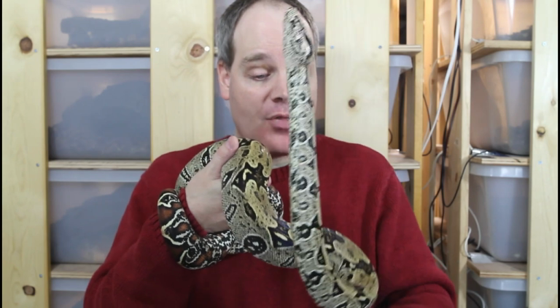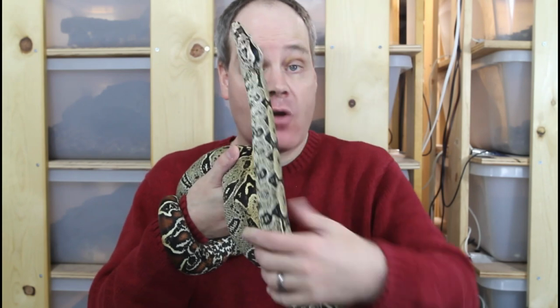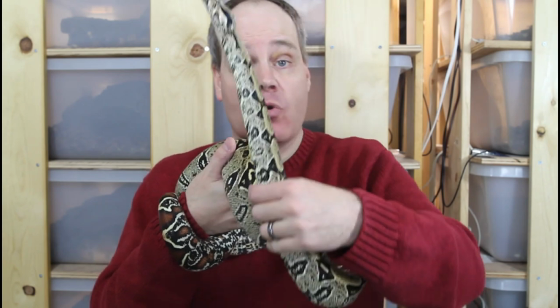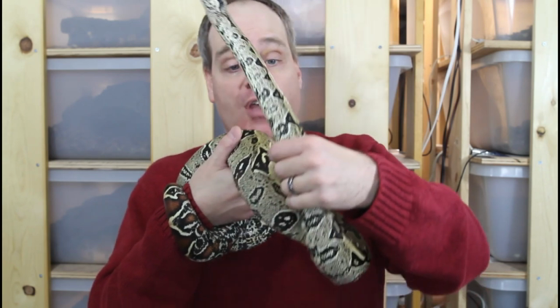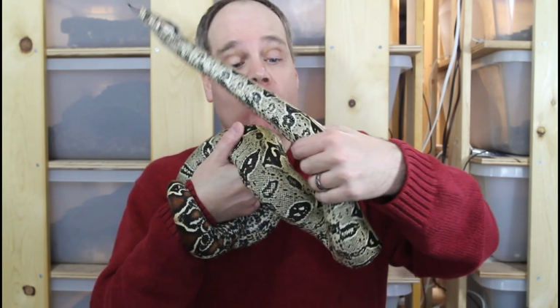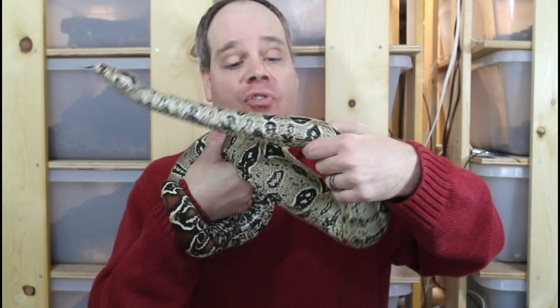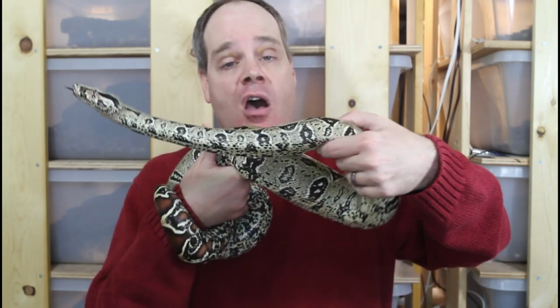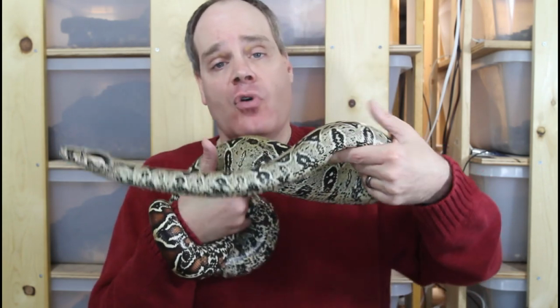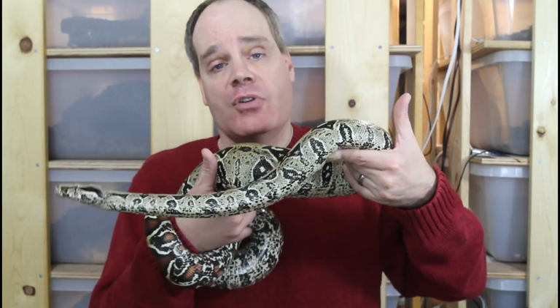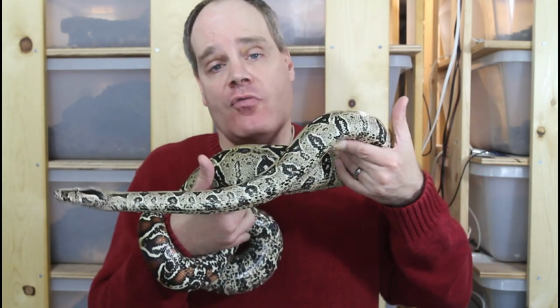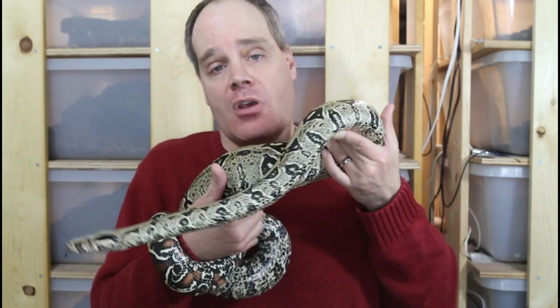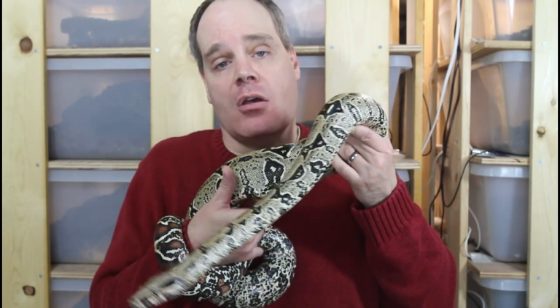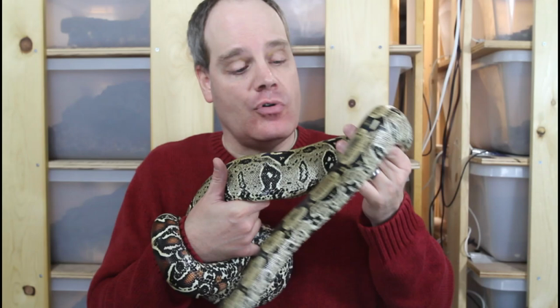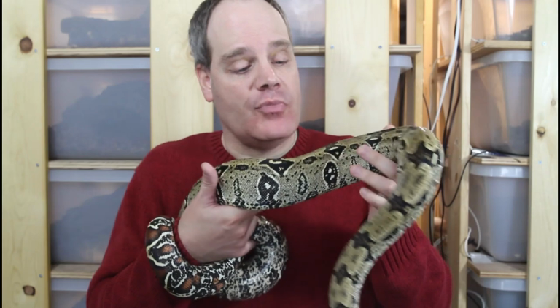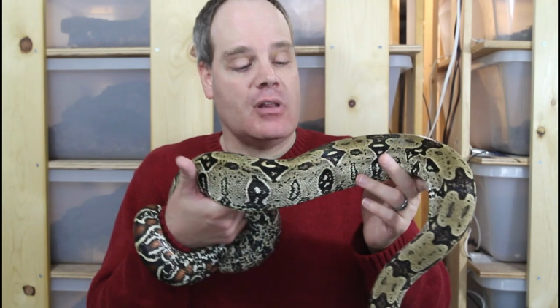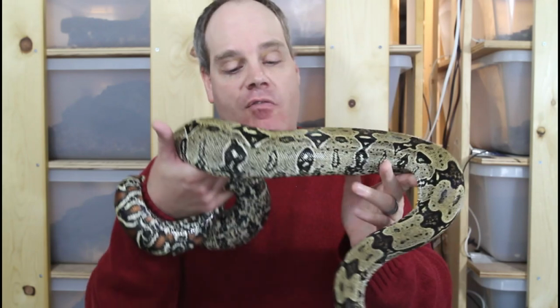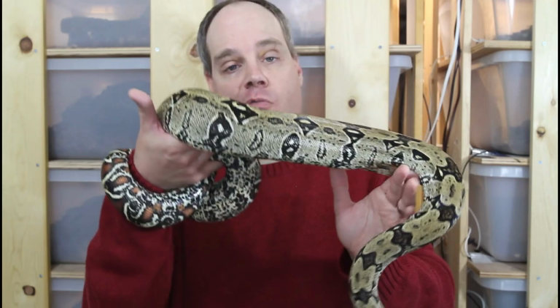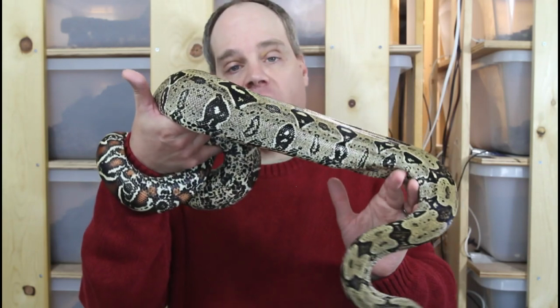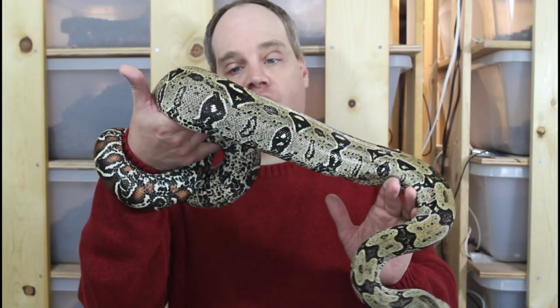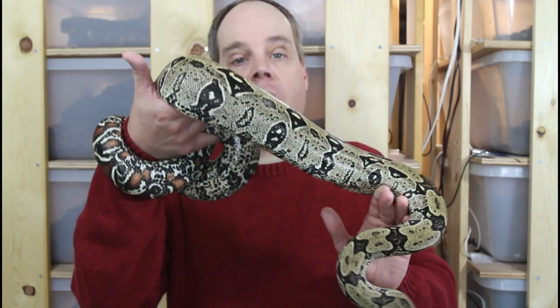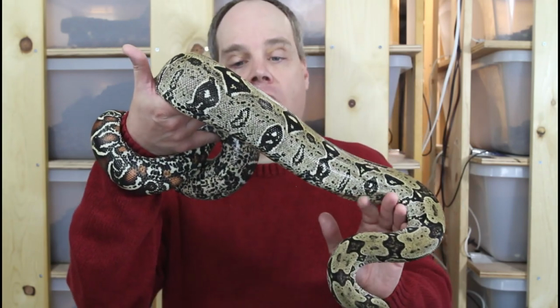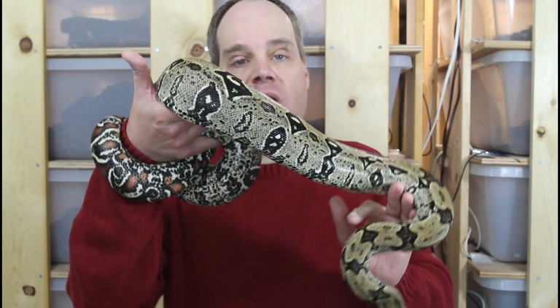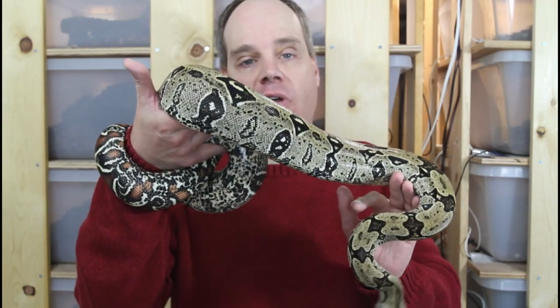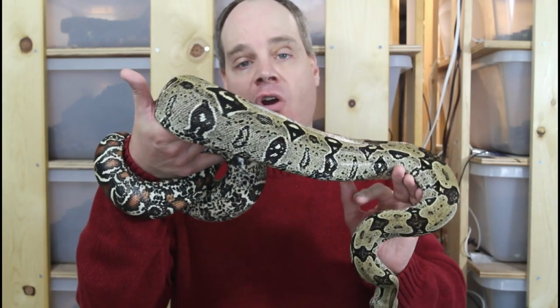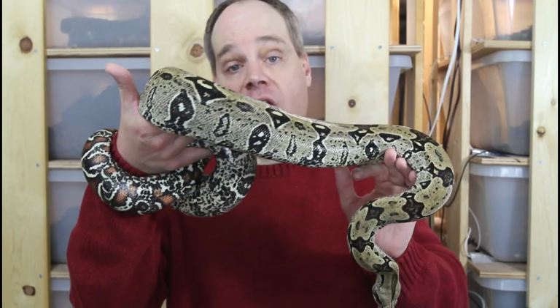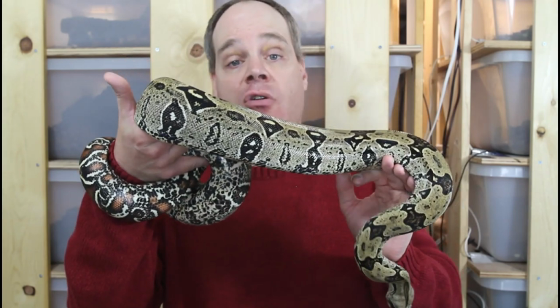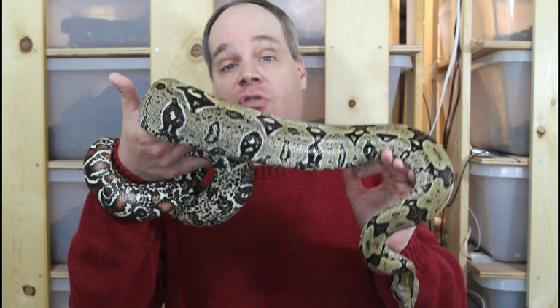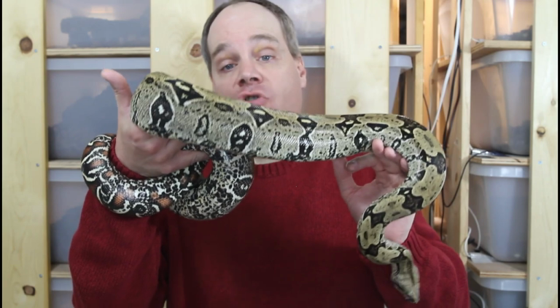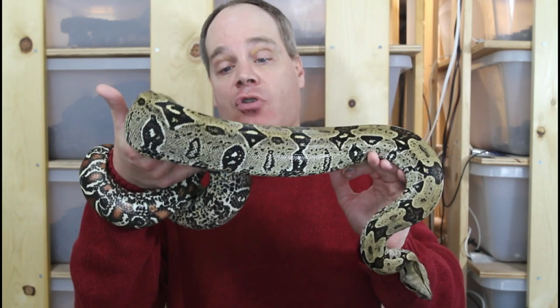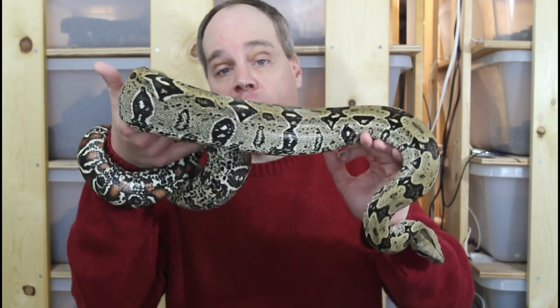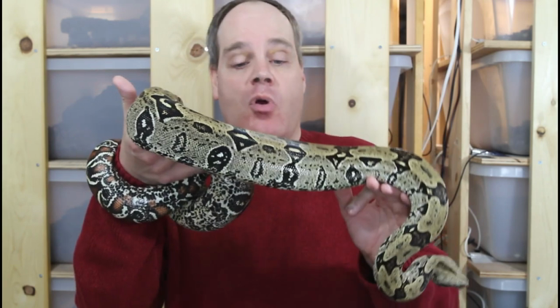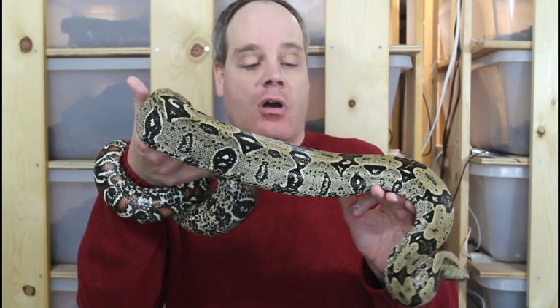The ground color of these animals is also a little bit different from the Guyanese and Surinam. Typically they have kind of a more yellowish-gray background color, less of the reddish, orange, or purplish colors.